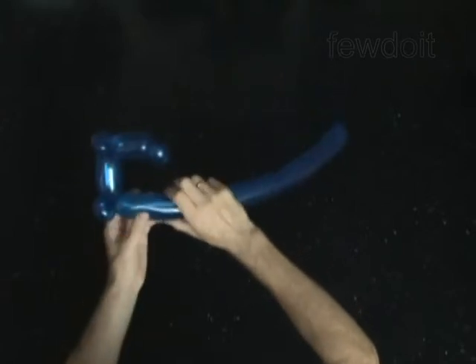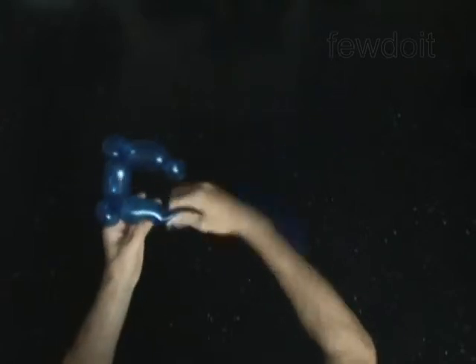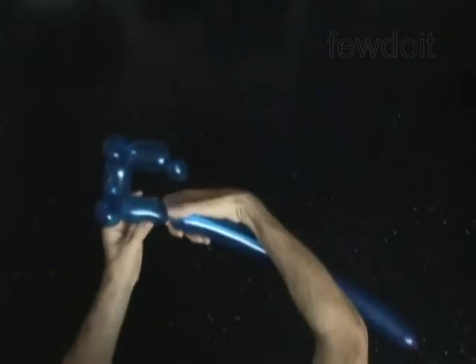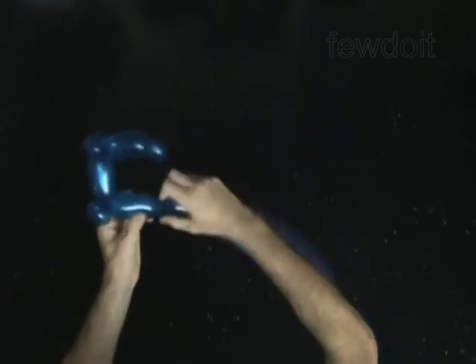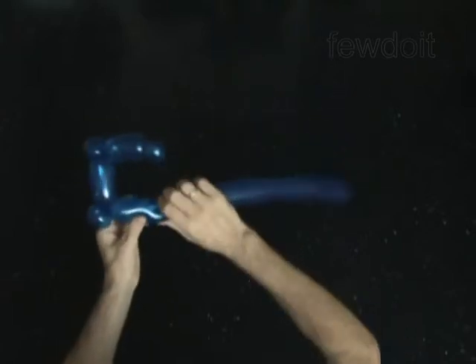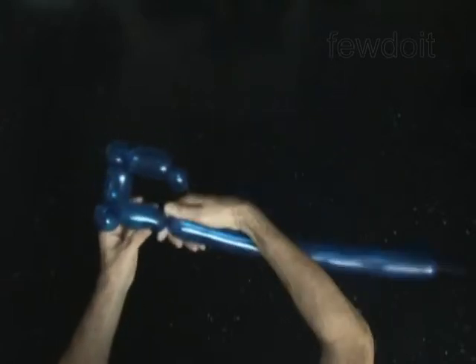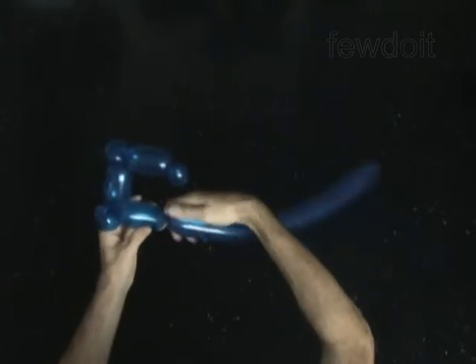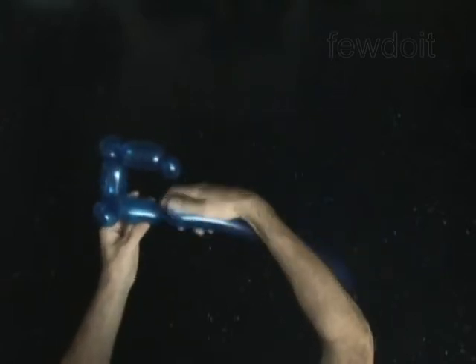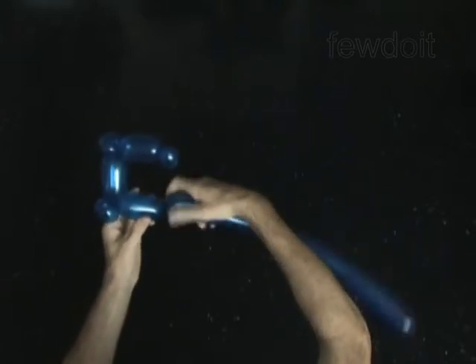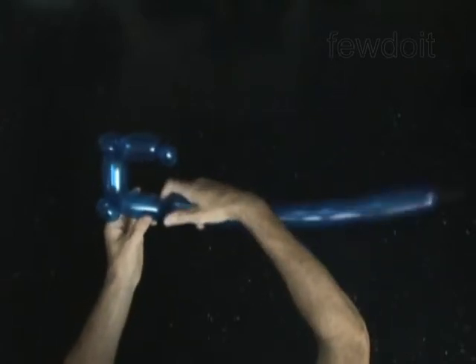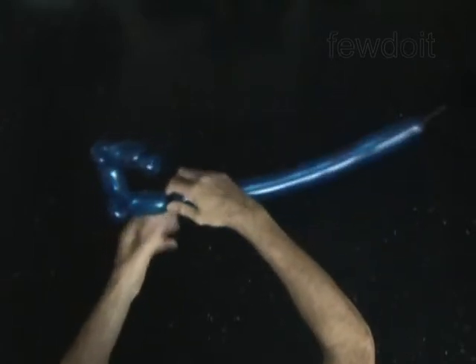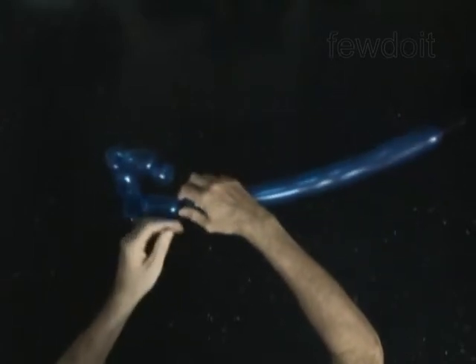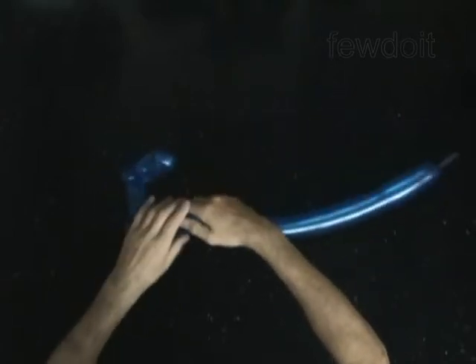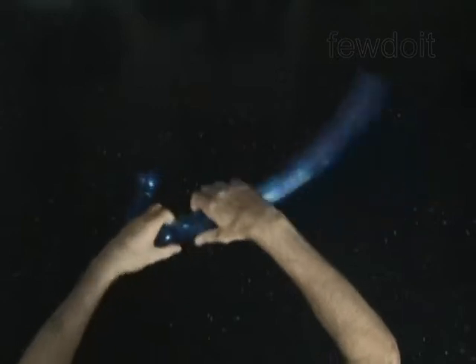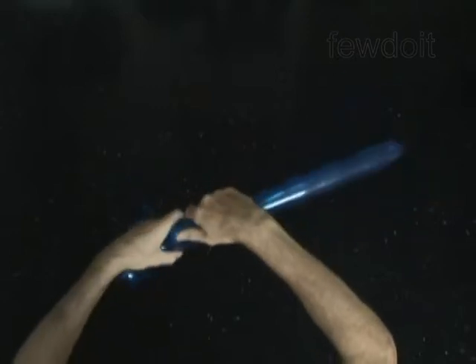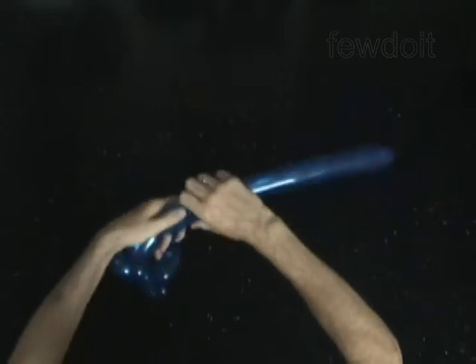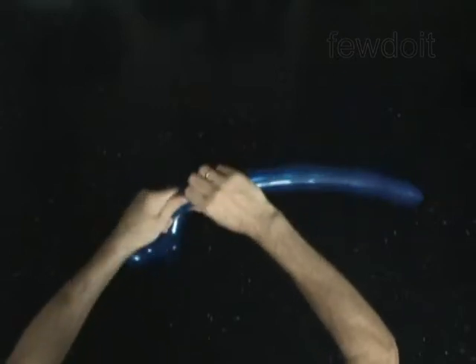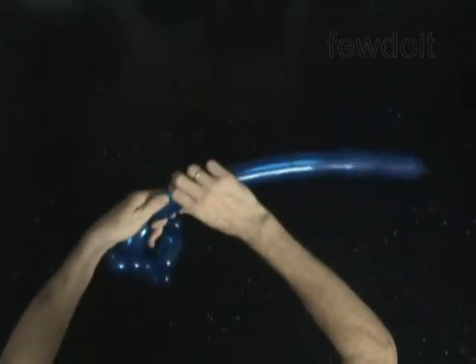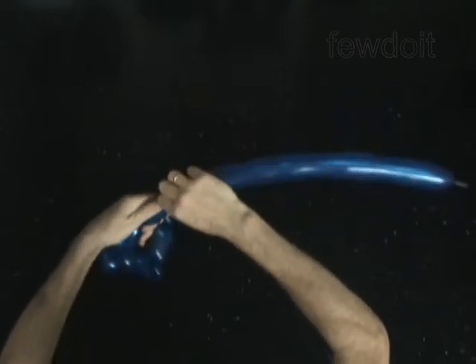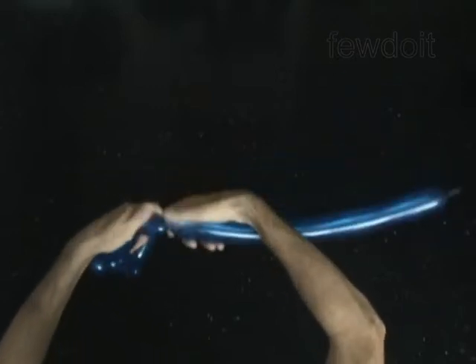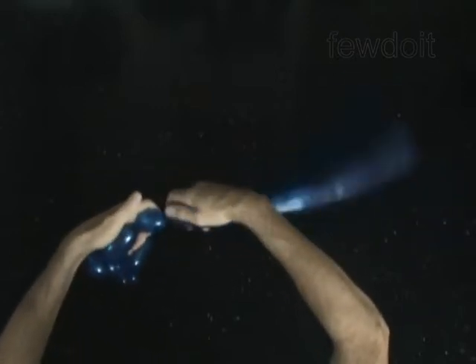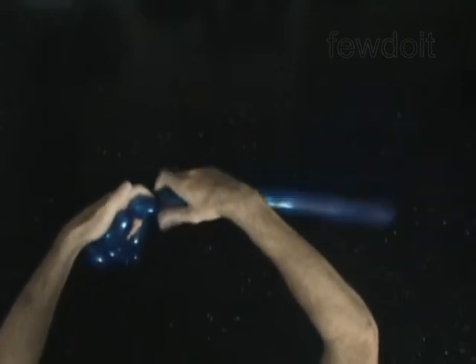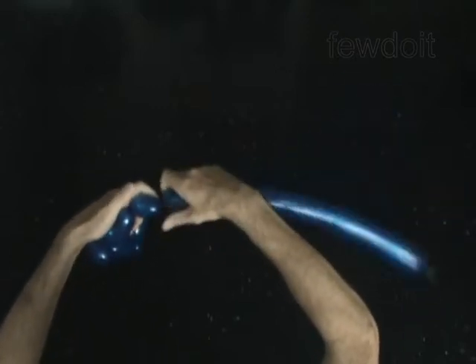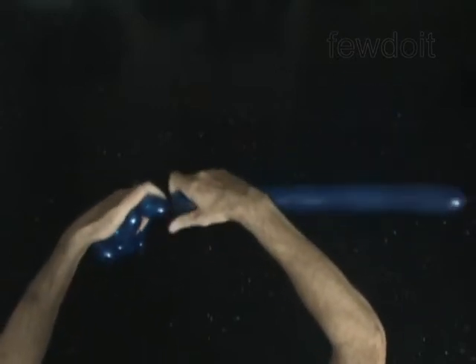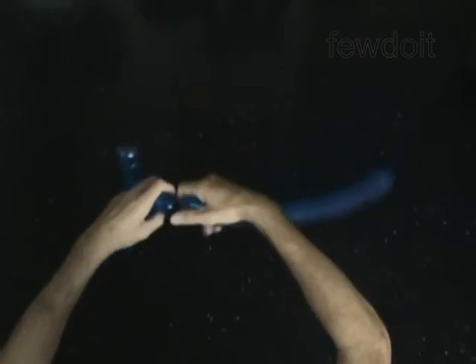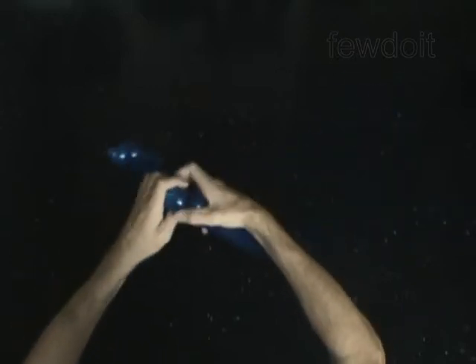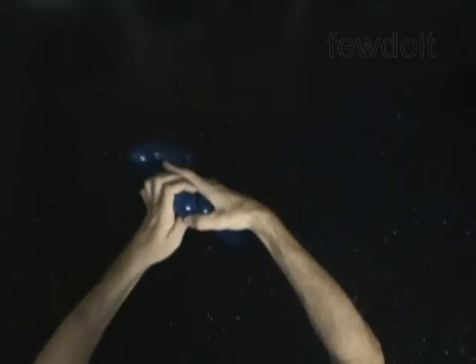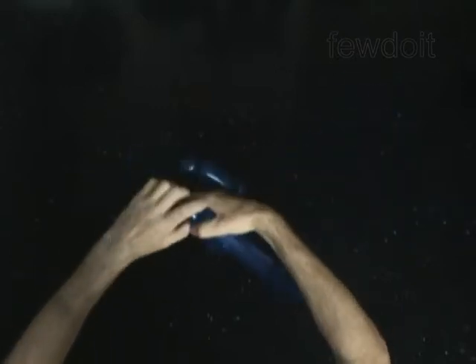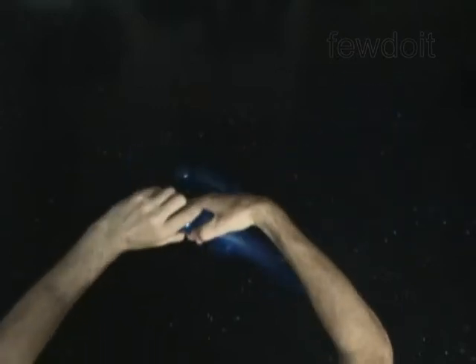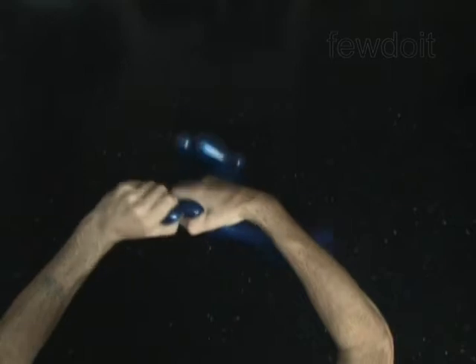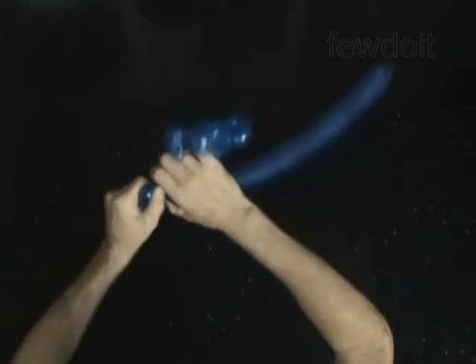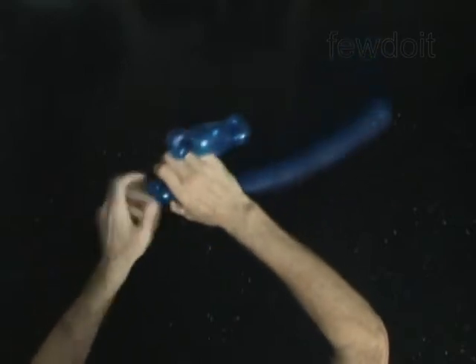Twist the 6th 3-inch bubble. Twist the 7th soft 1-inch bubble. Lock both ends of the 7th bubble in 1 lock twist.